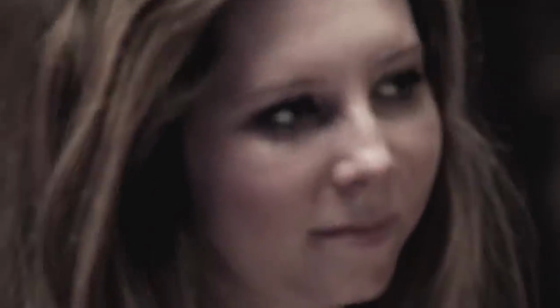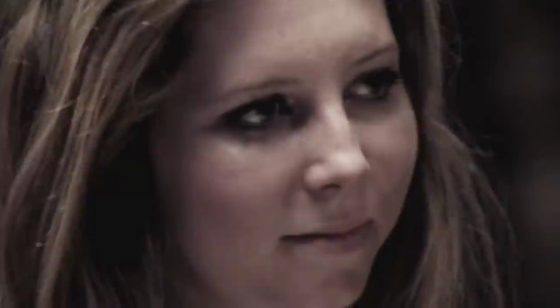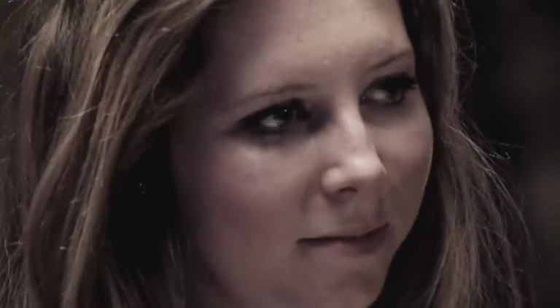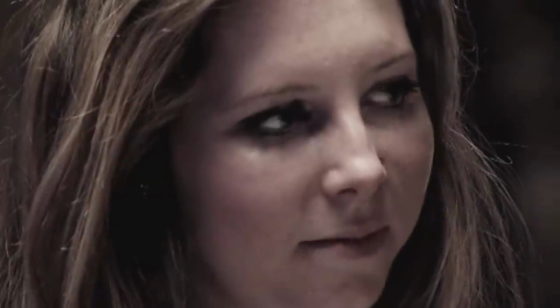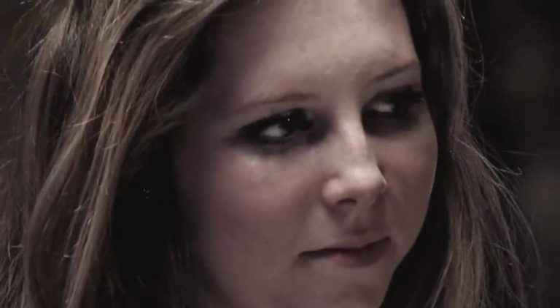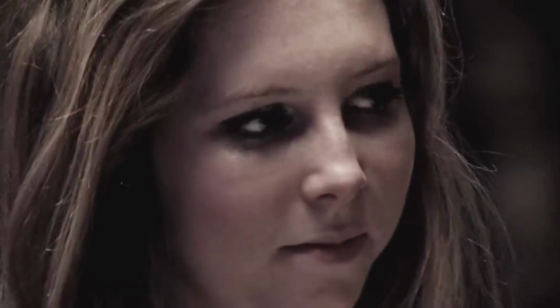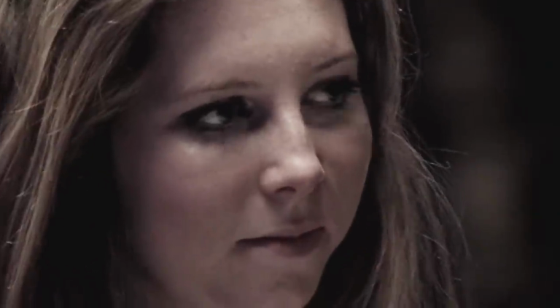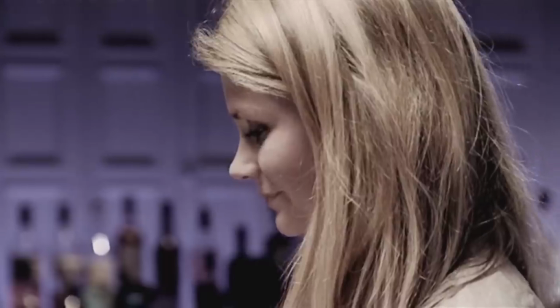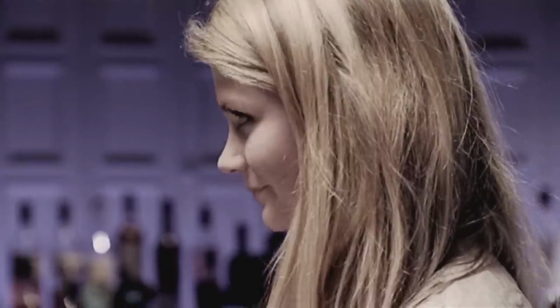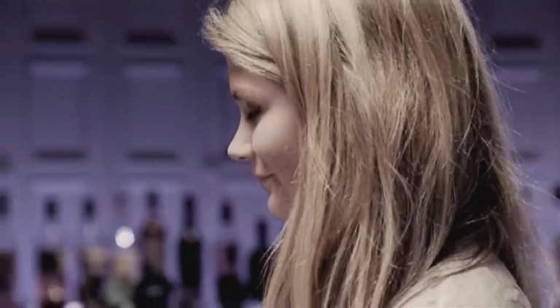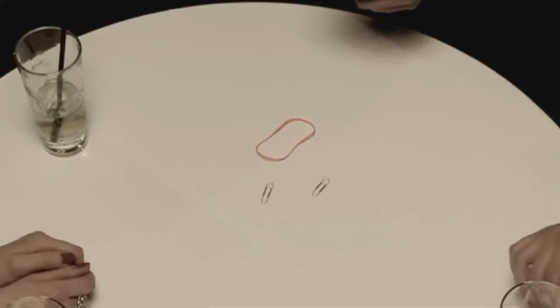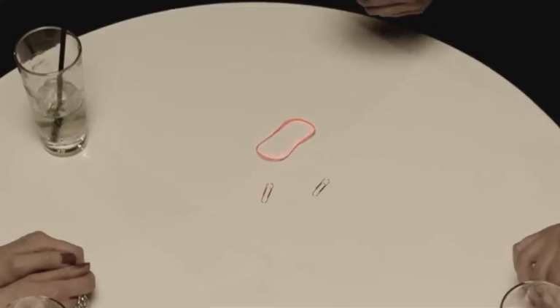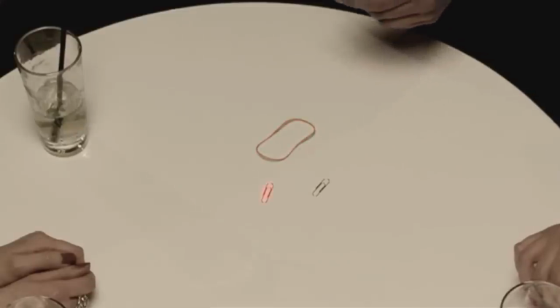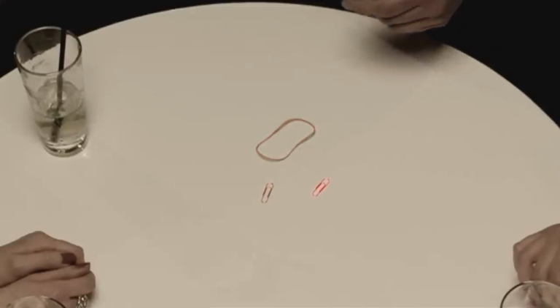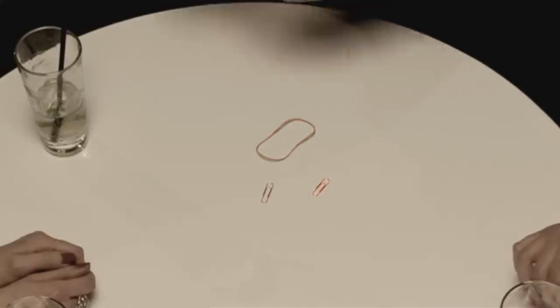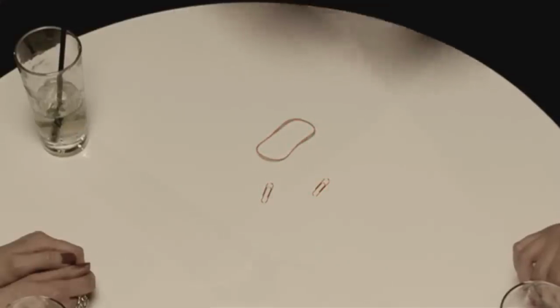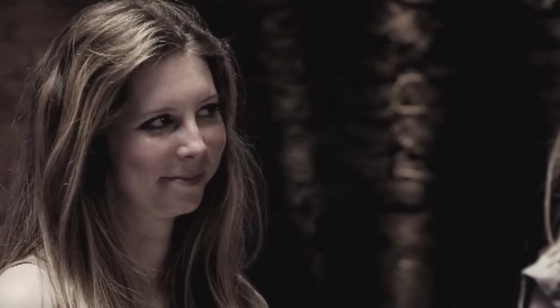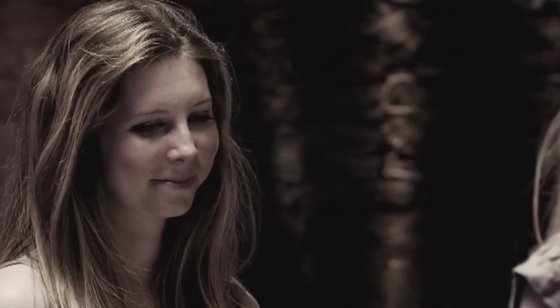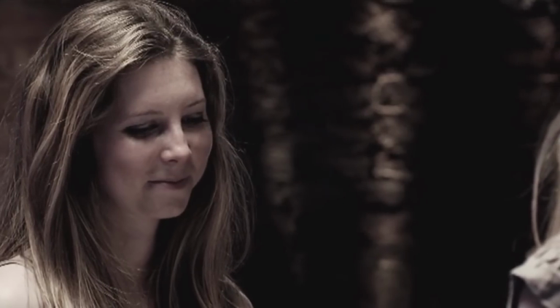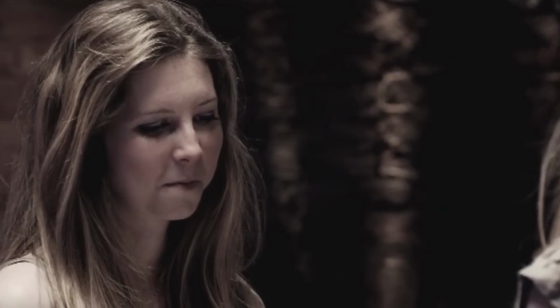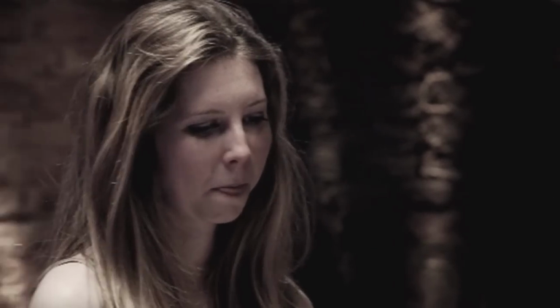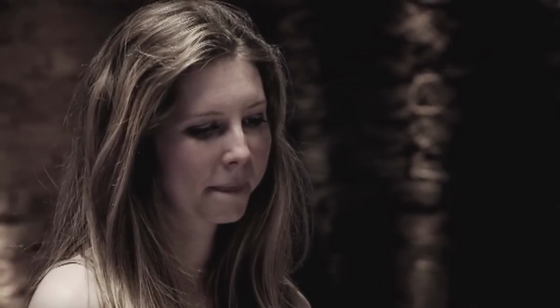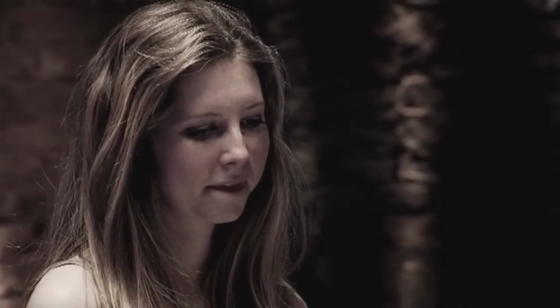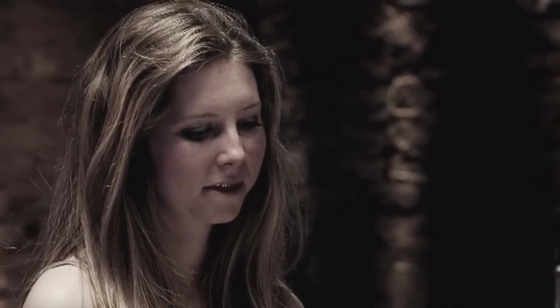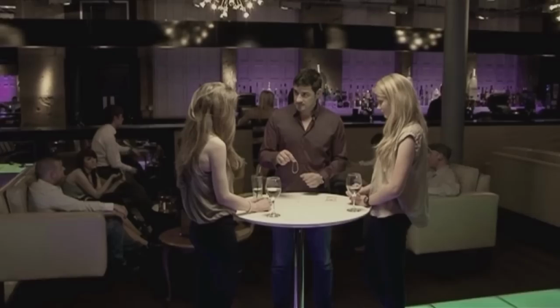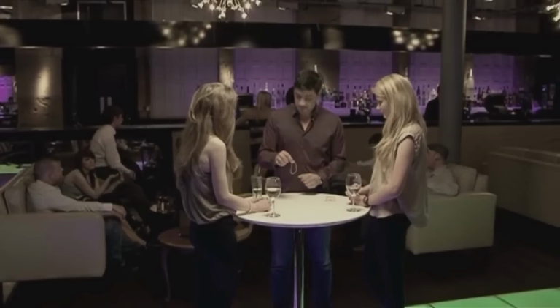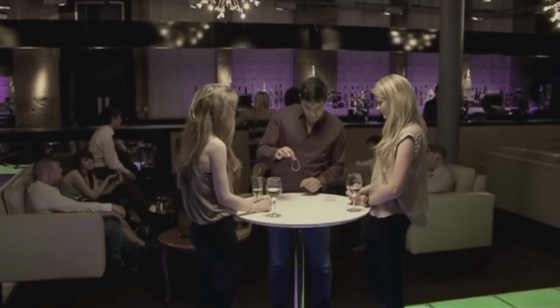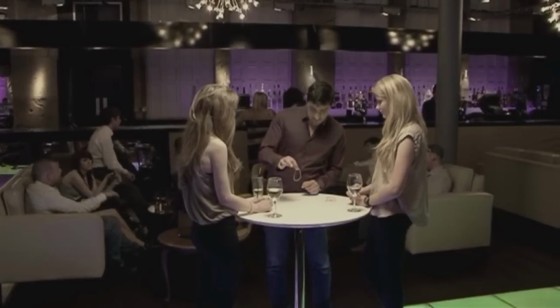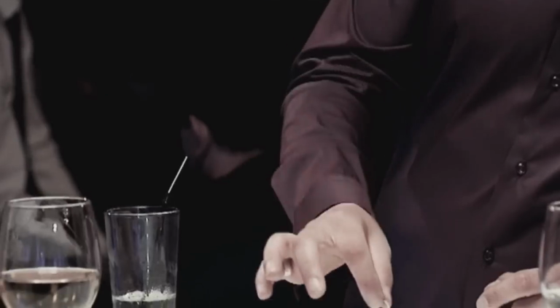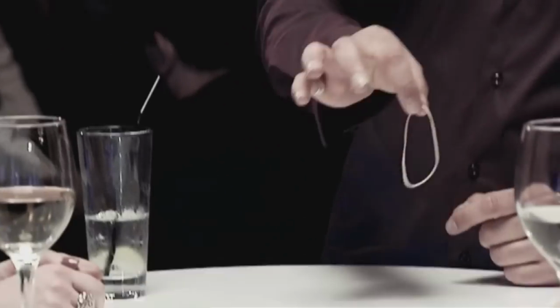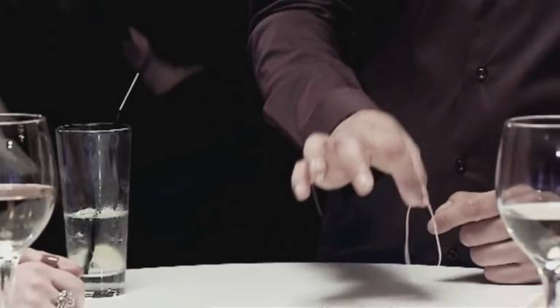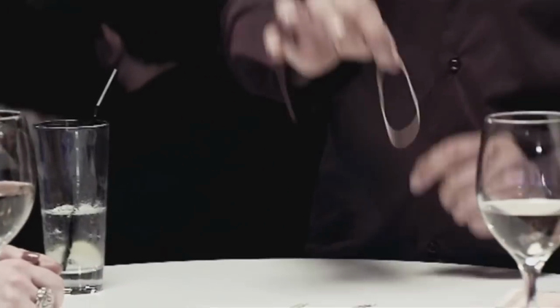To avoid buying Alex a drink, his new friends have to hook all three items together. But after they've positioned the paper clips, they're not allowed to touch them again.